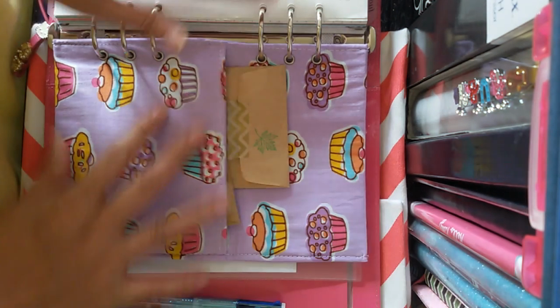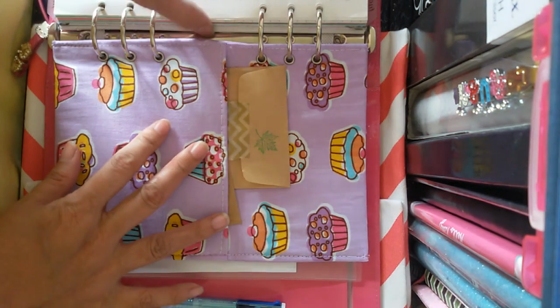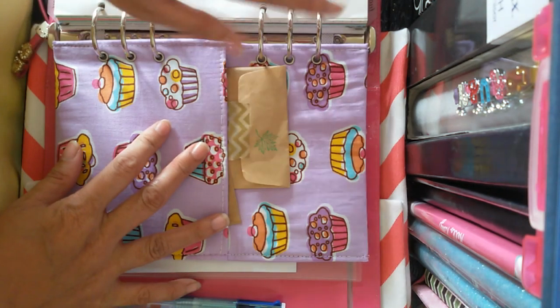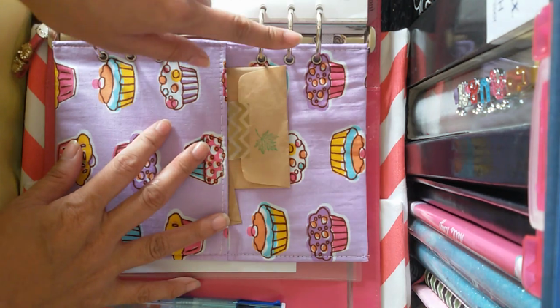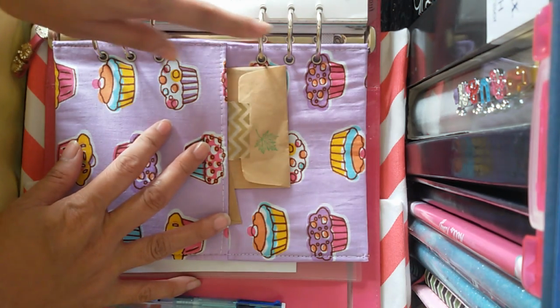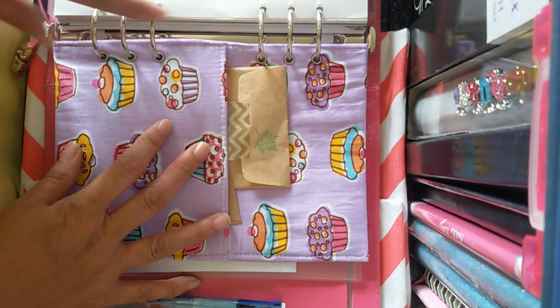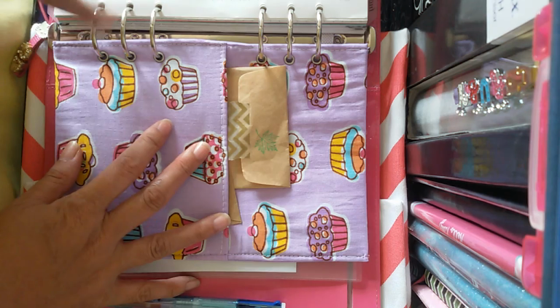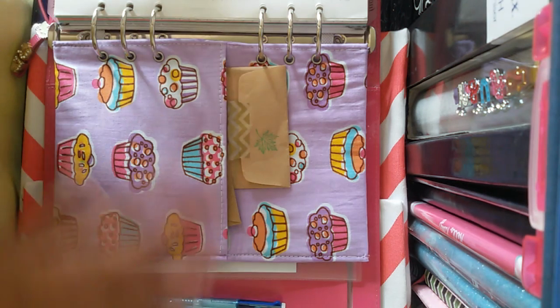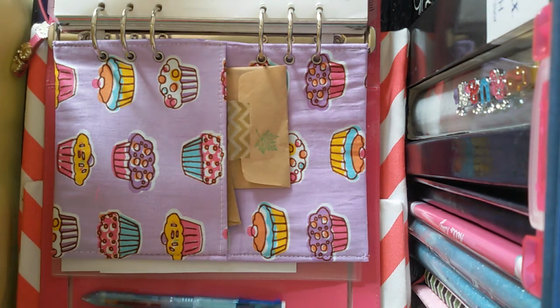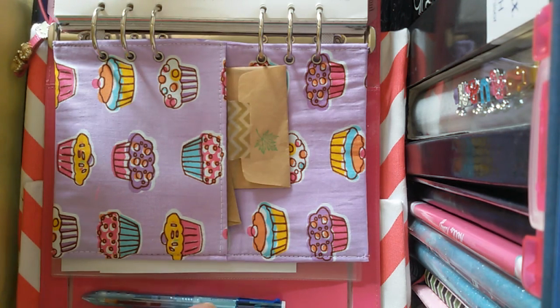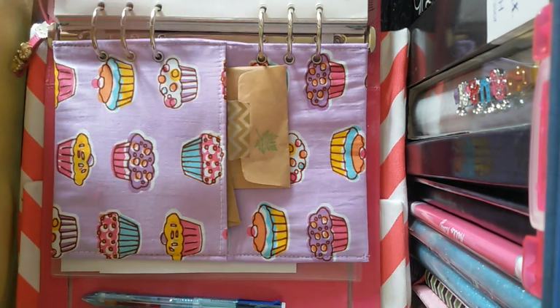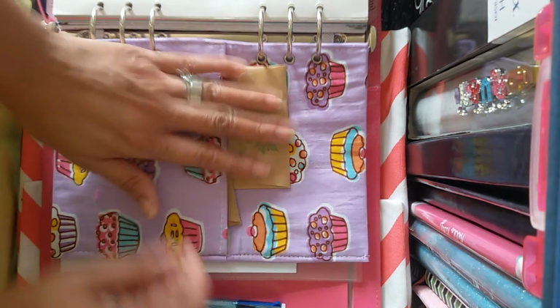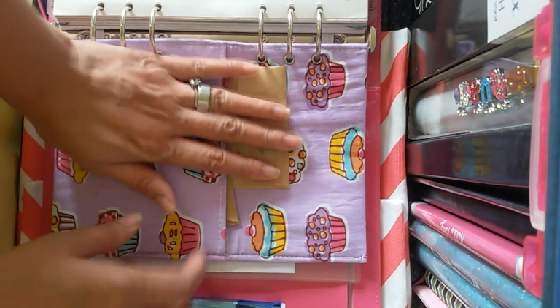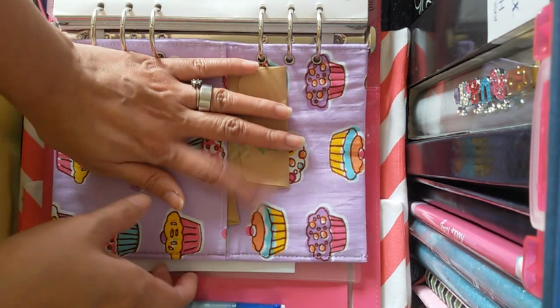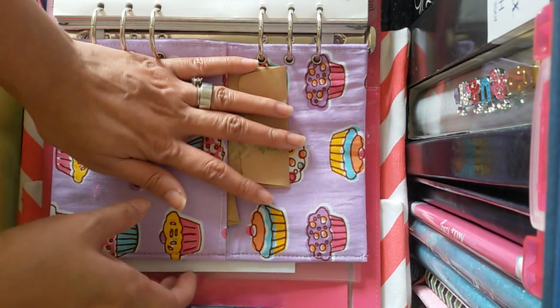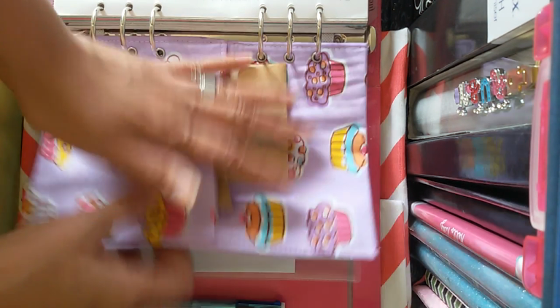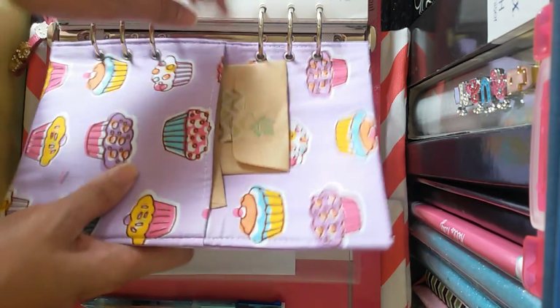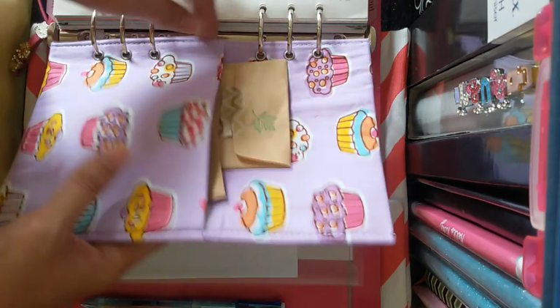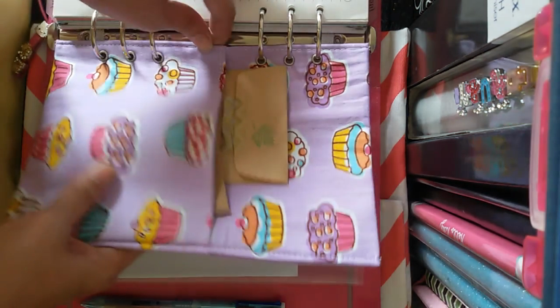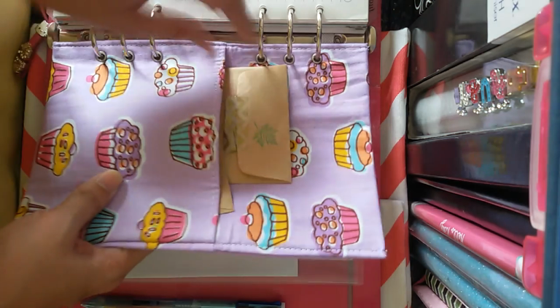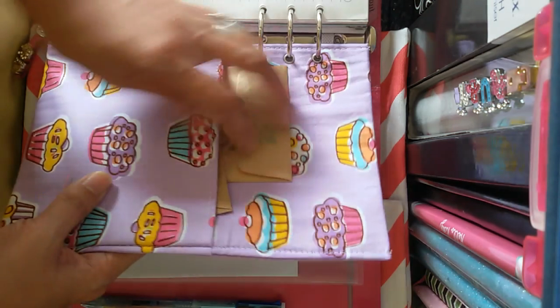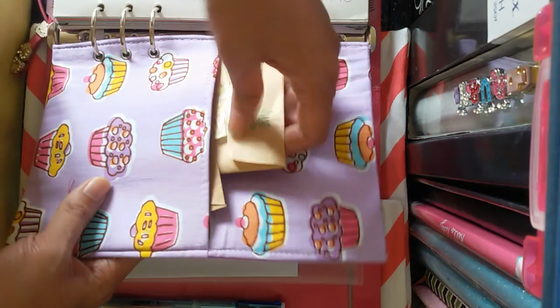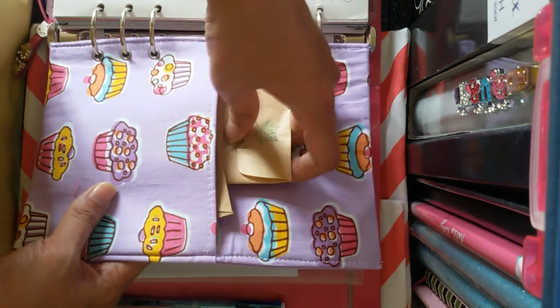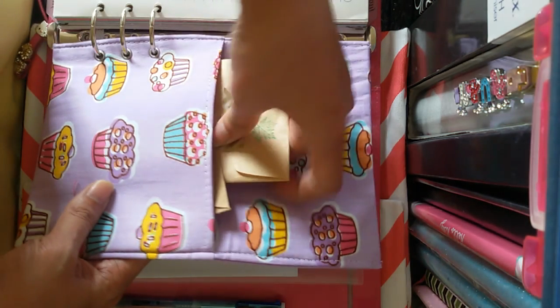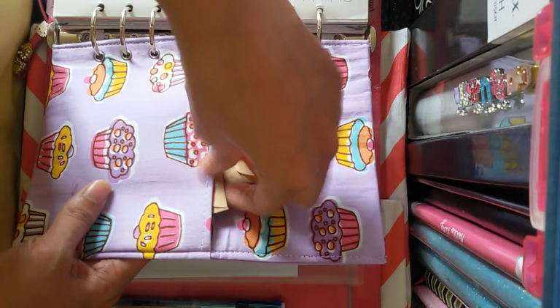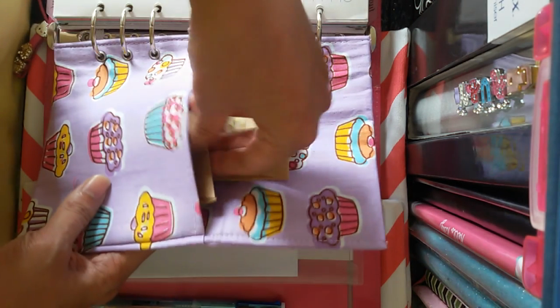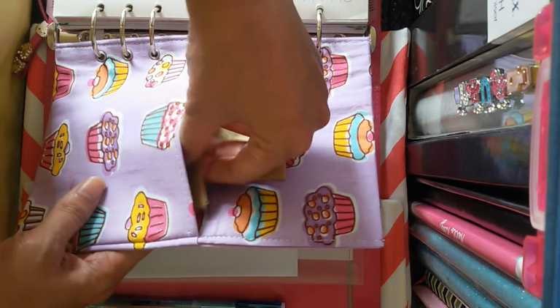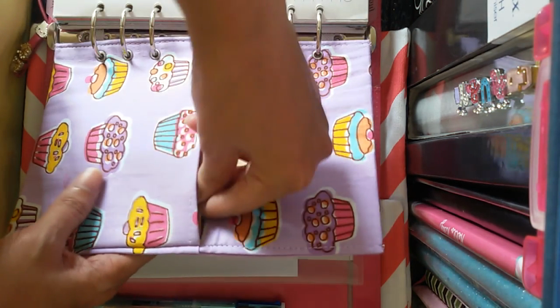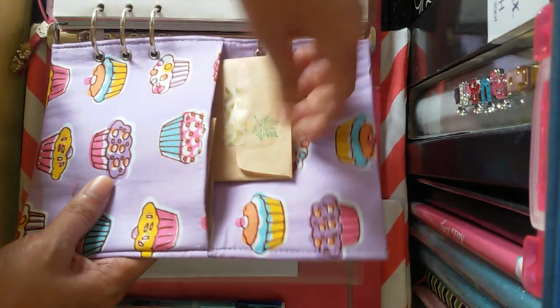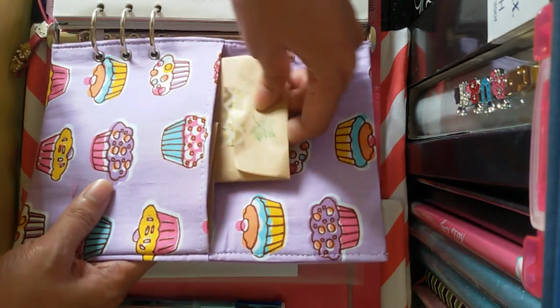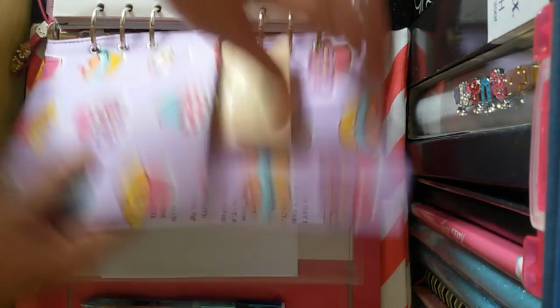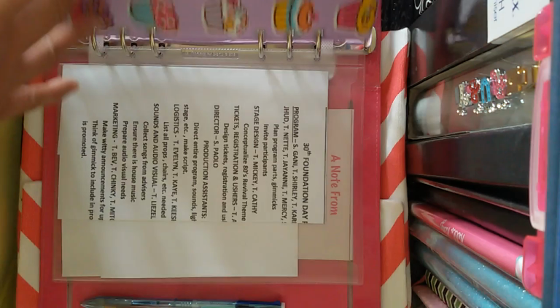The A5 size really has big, huge rings, so I can put anything I want — things like this cloth pocket divider — which I cannot do in my compact size Penny Bridge.